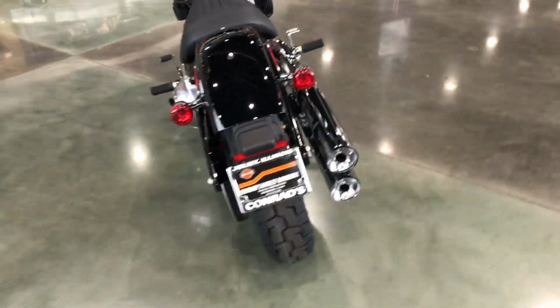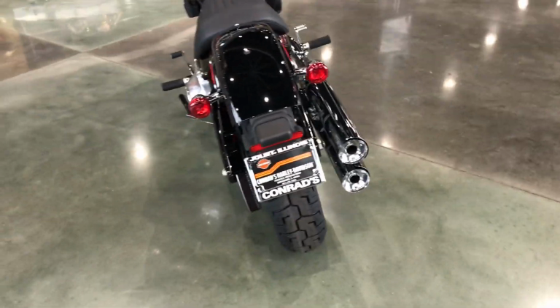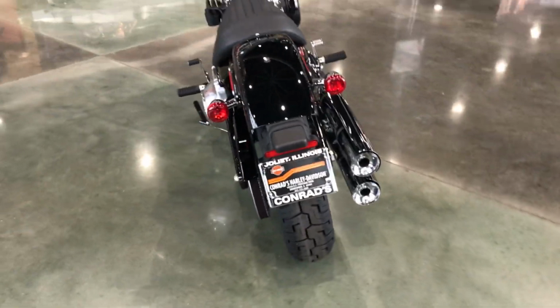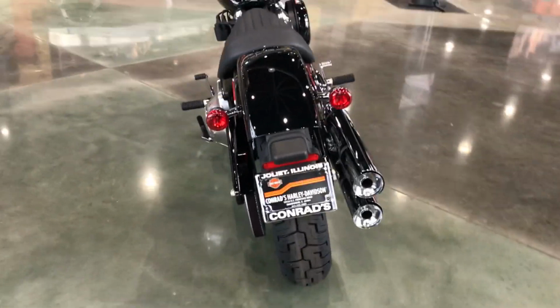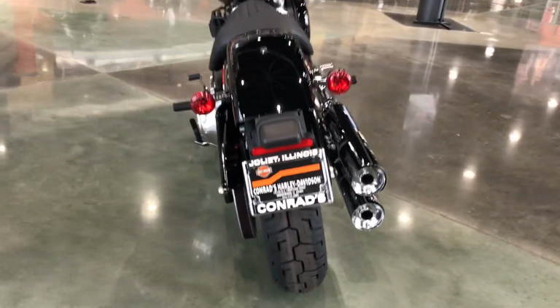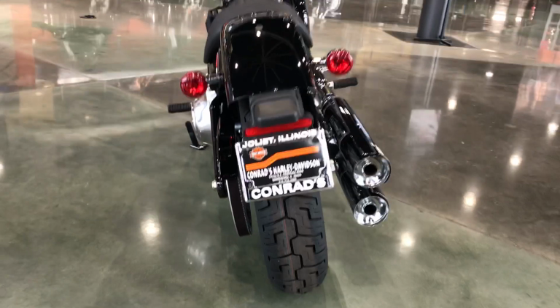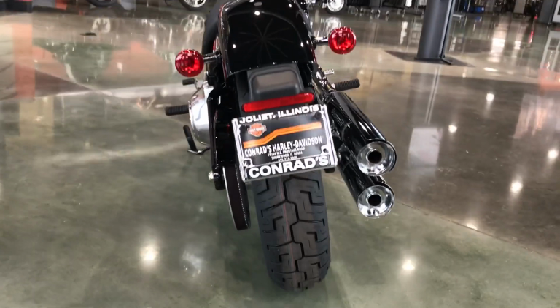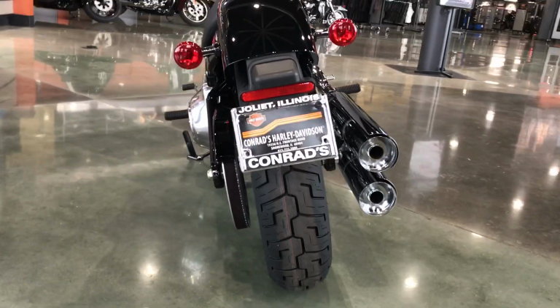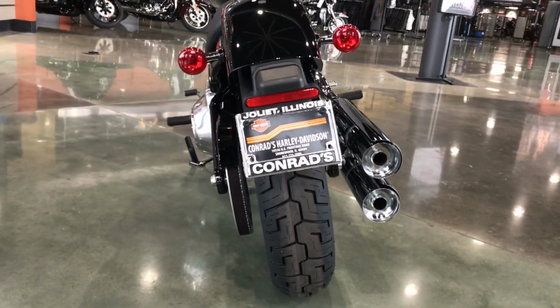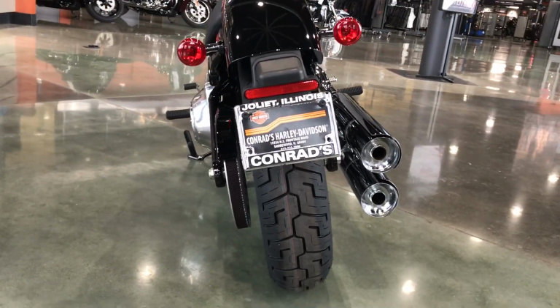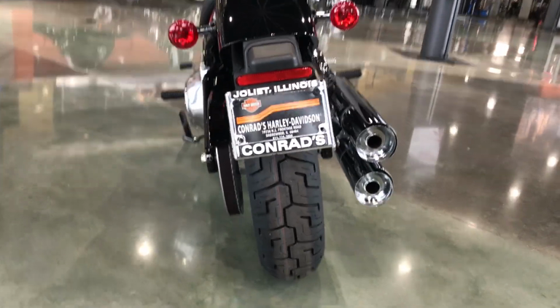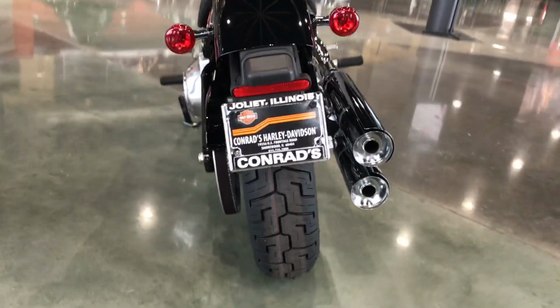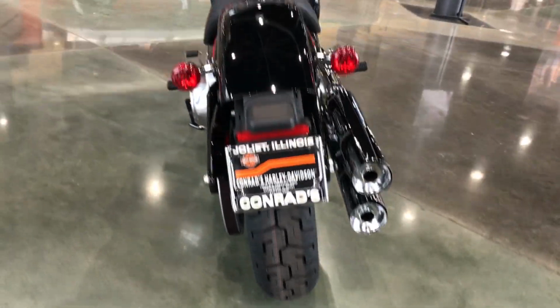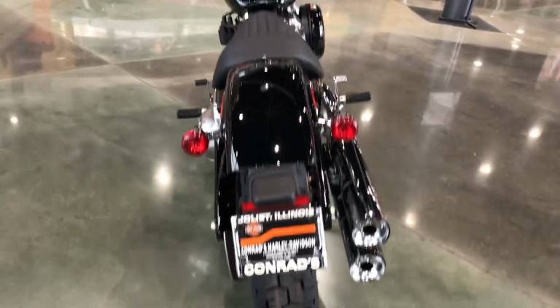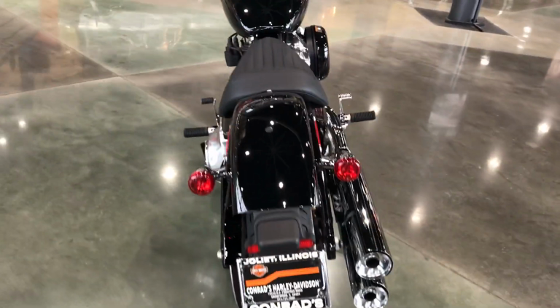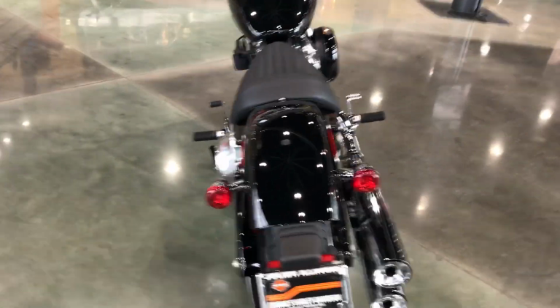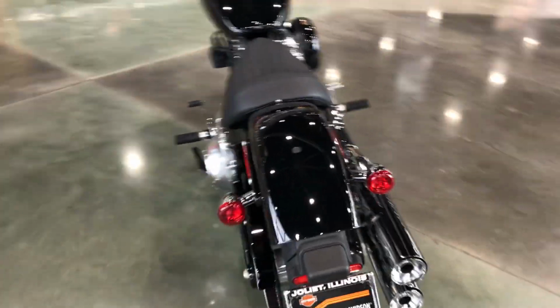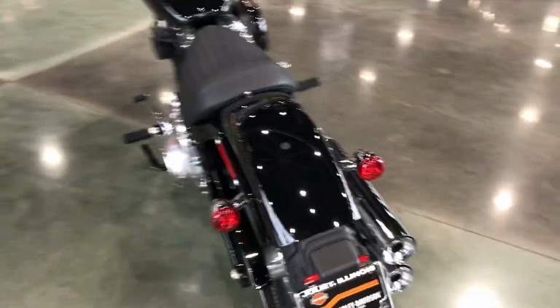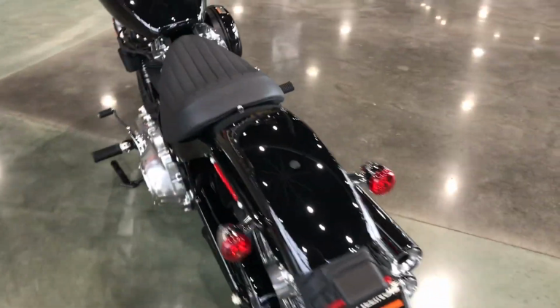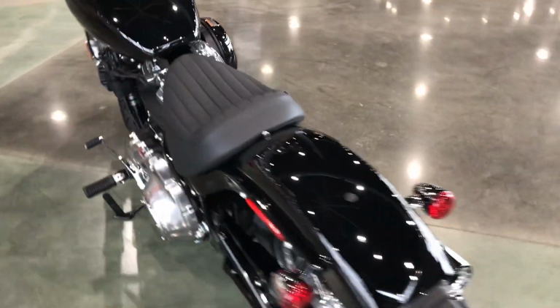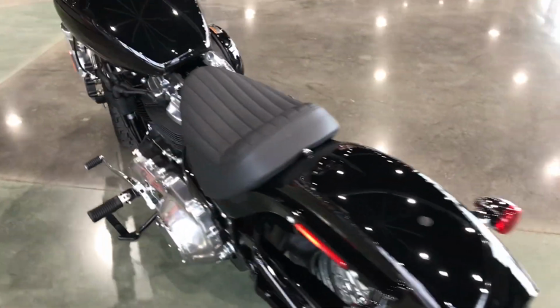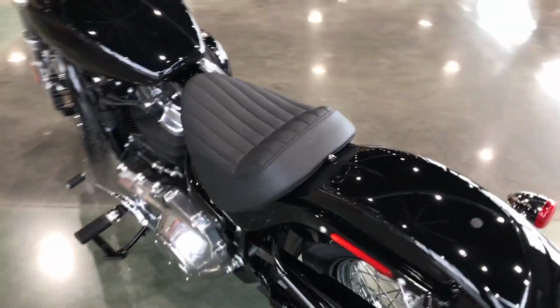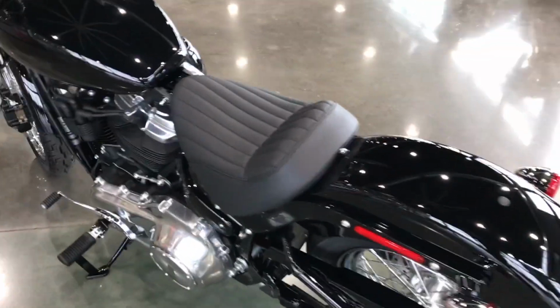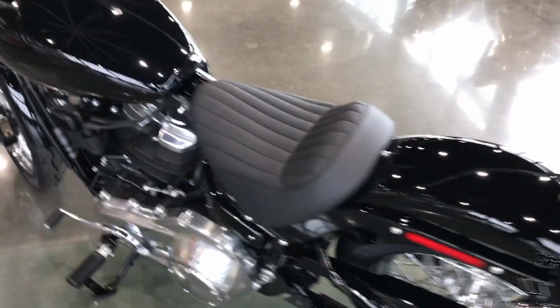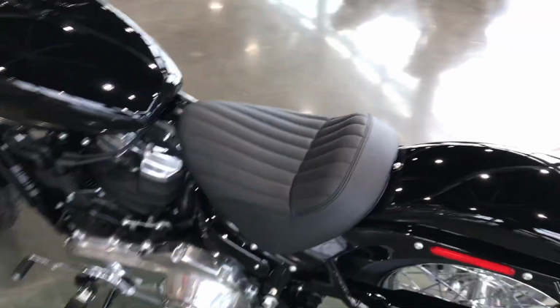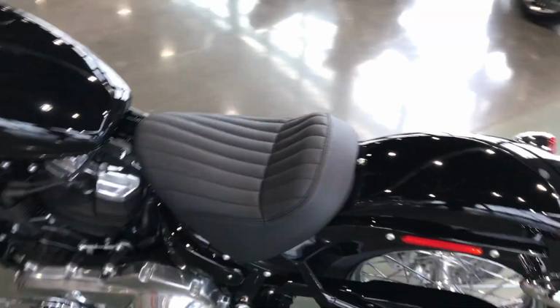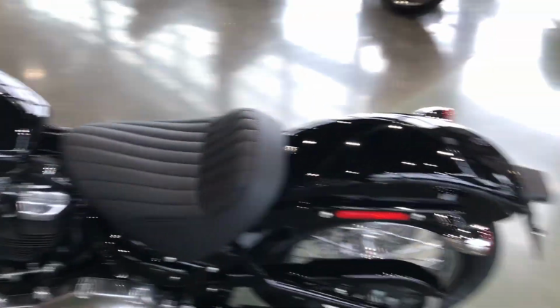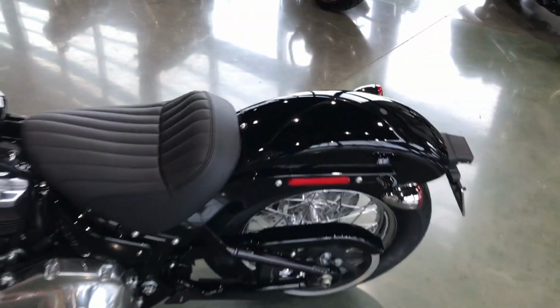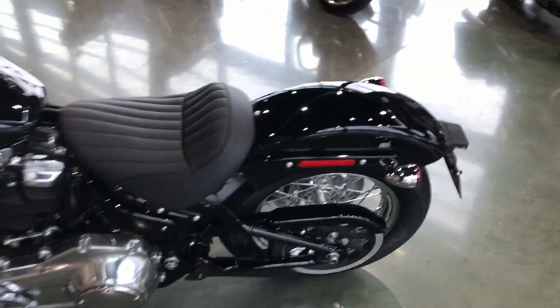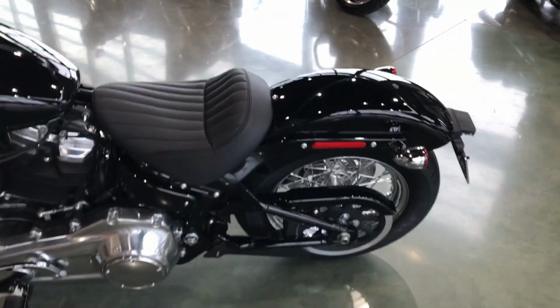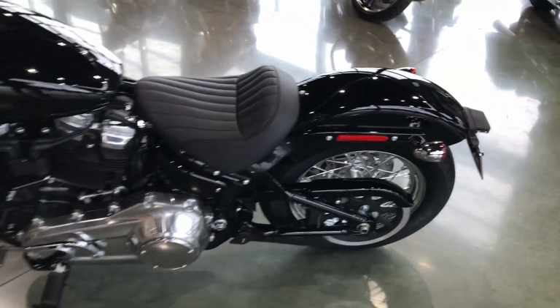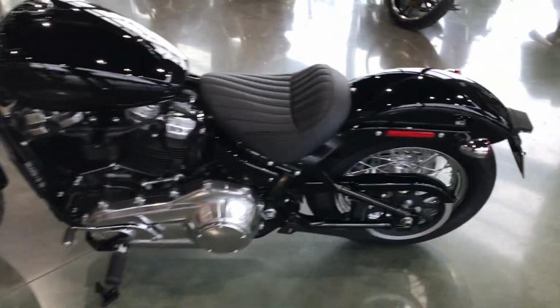A good look from the back. It has a solo seat, but you can add a passenger seat on there.